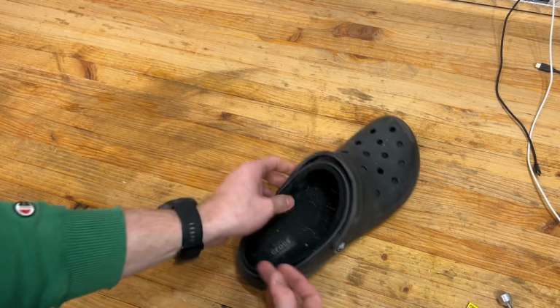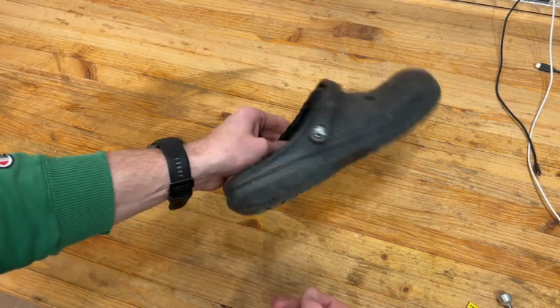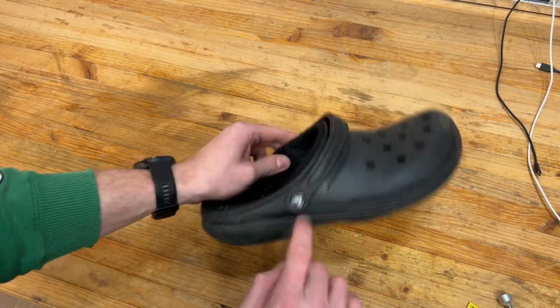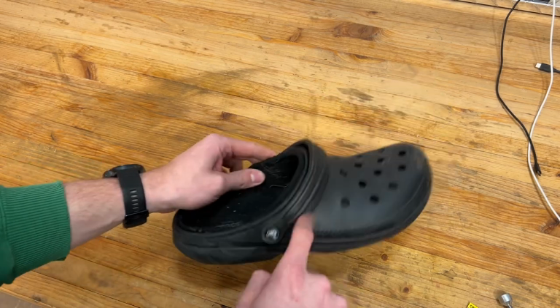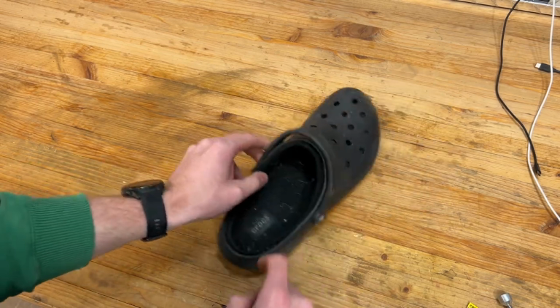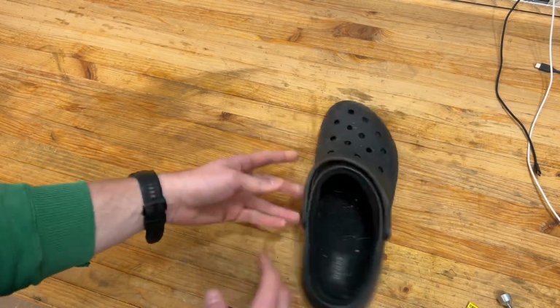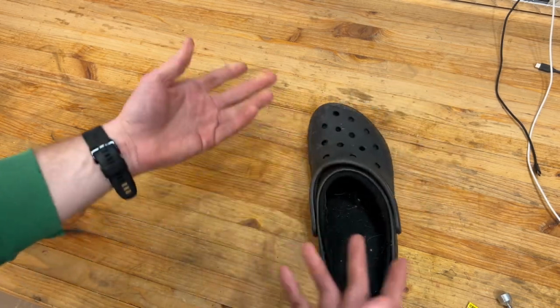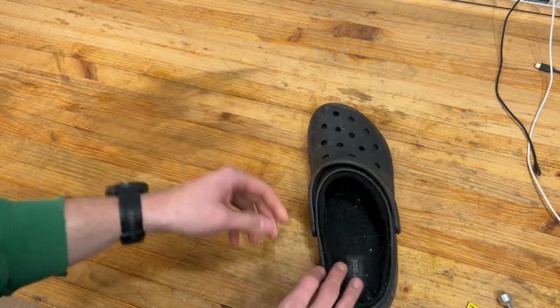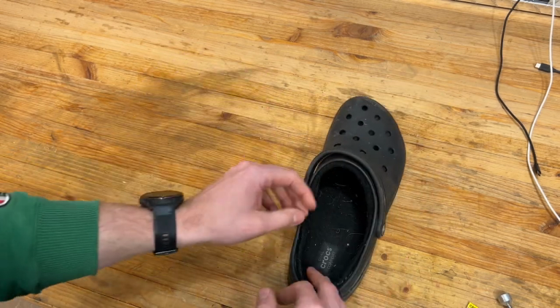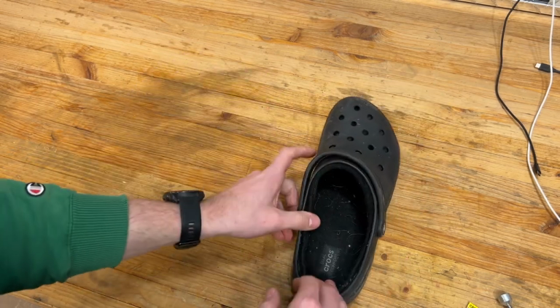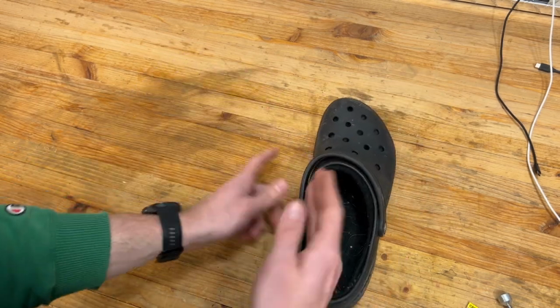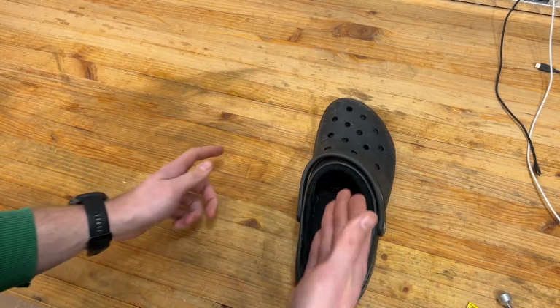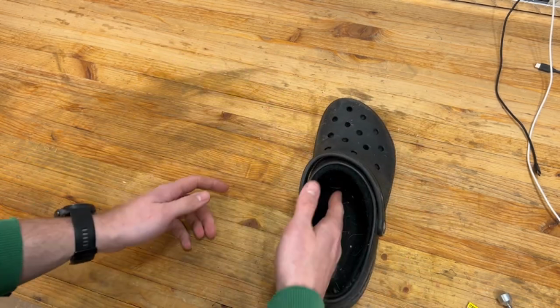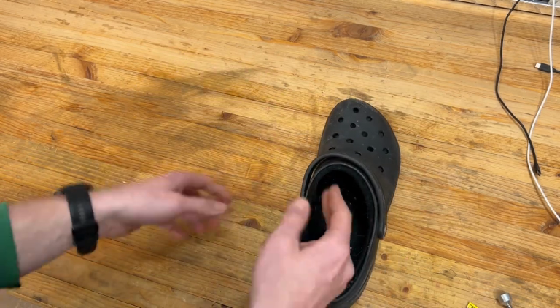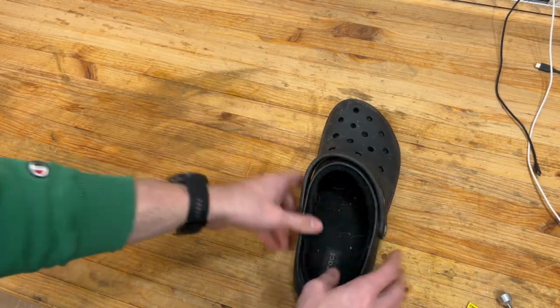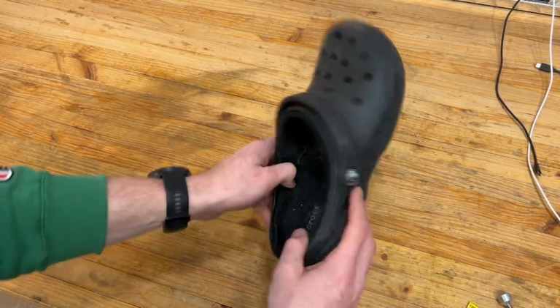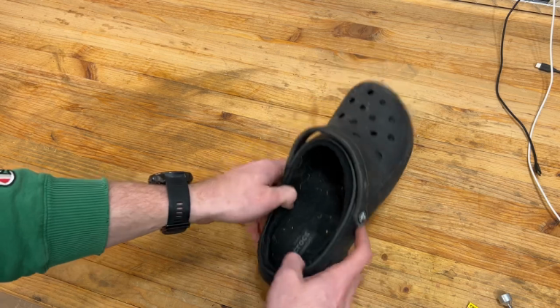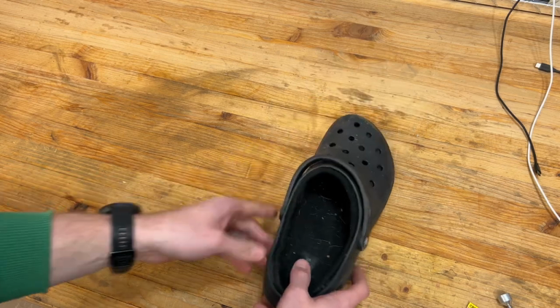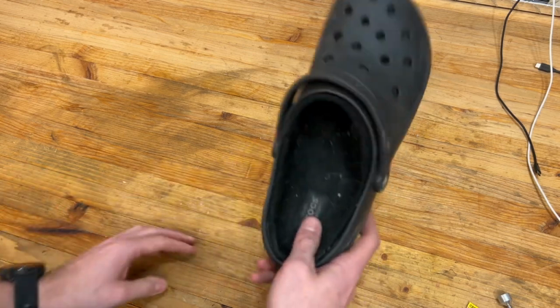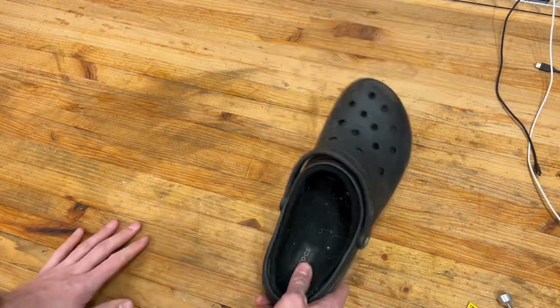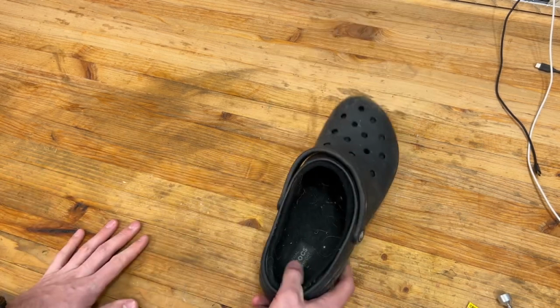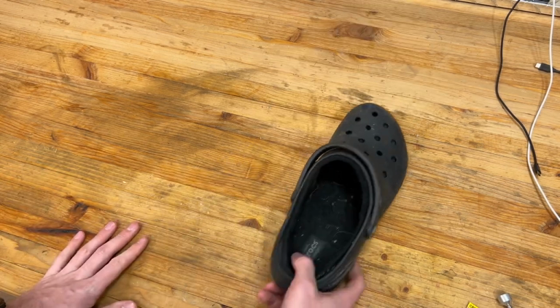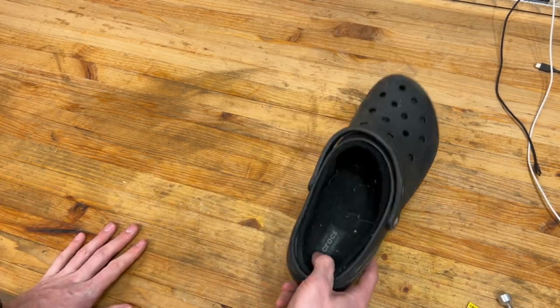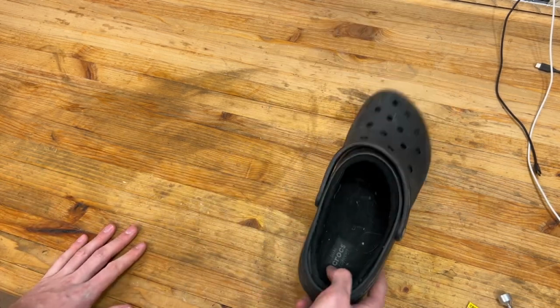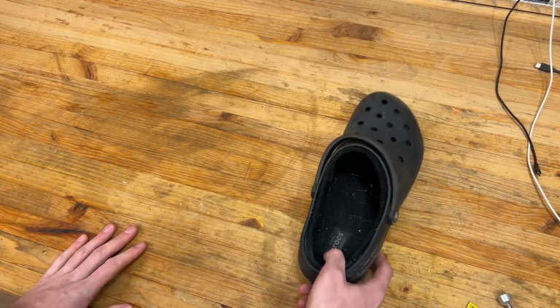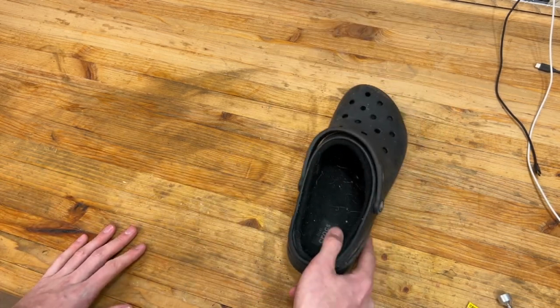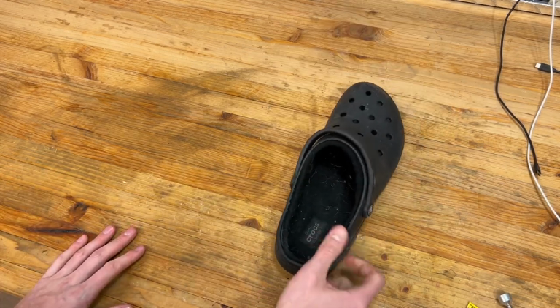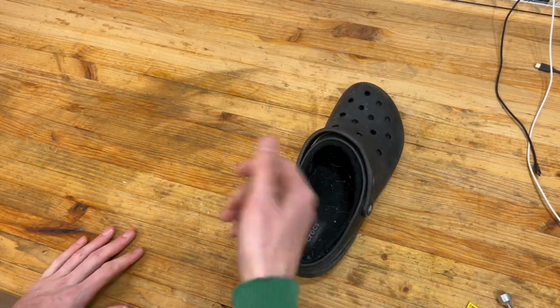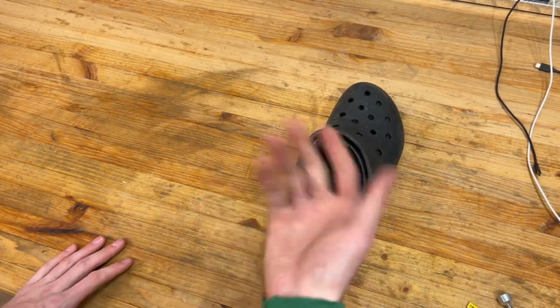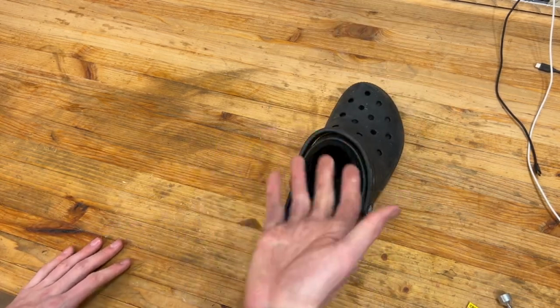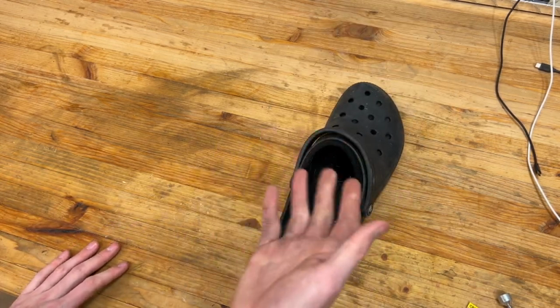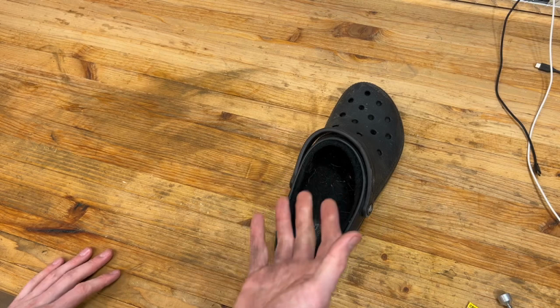If you're in the market for some fuzzy Crocs, just keep that in mind. If you're going to wear a sock with these, you probably want to go up a size.